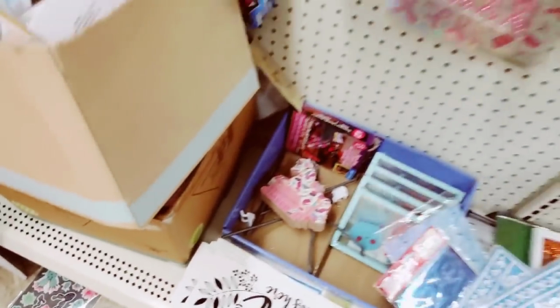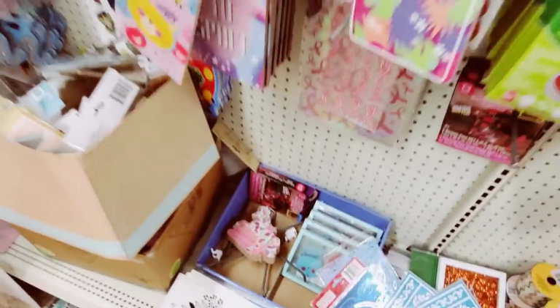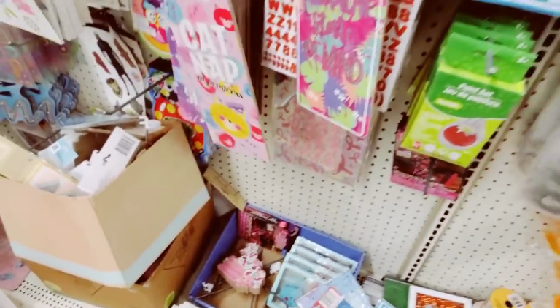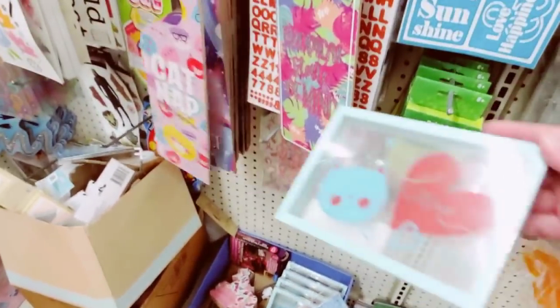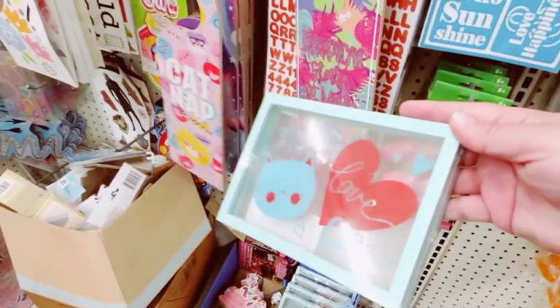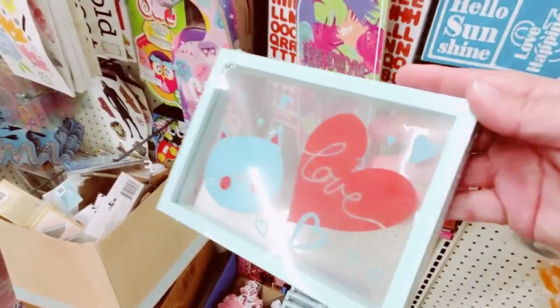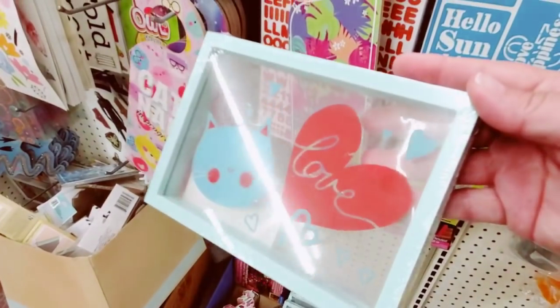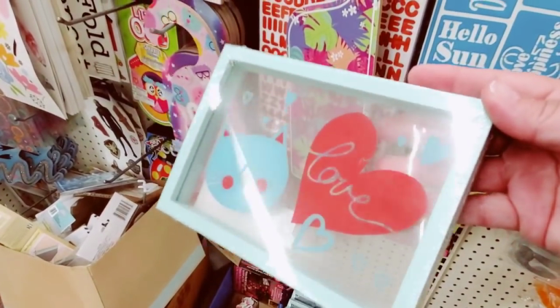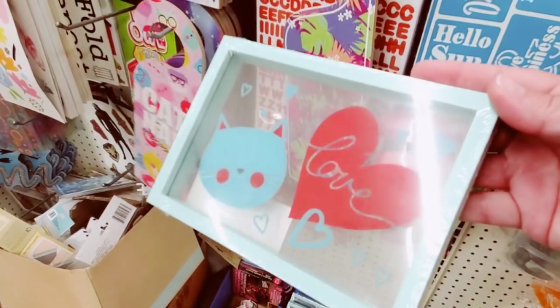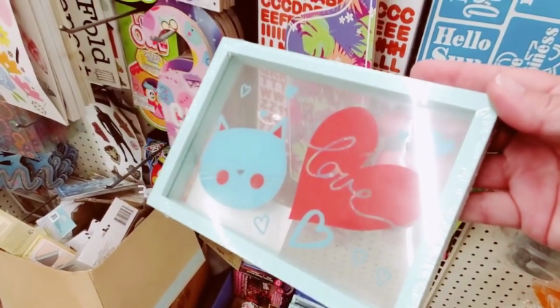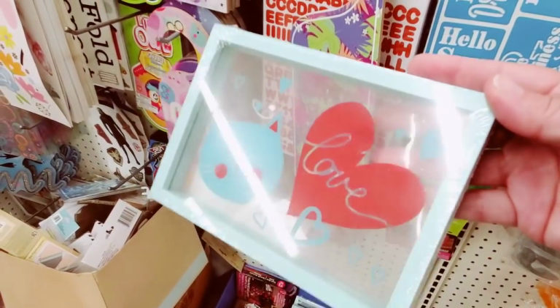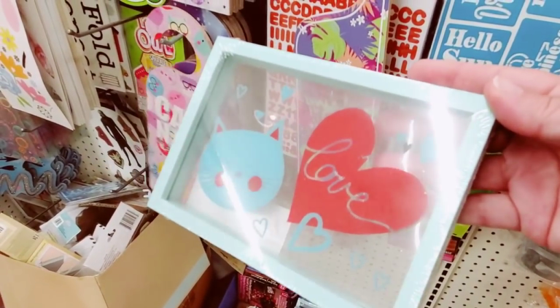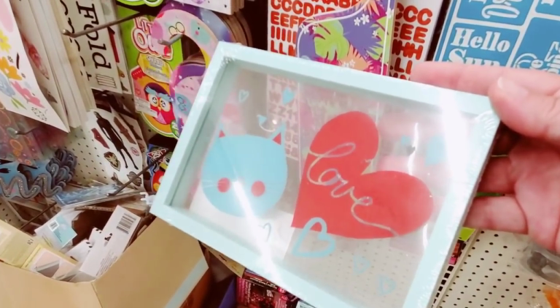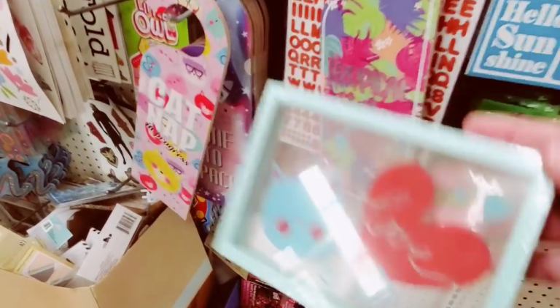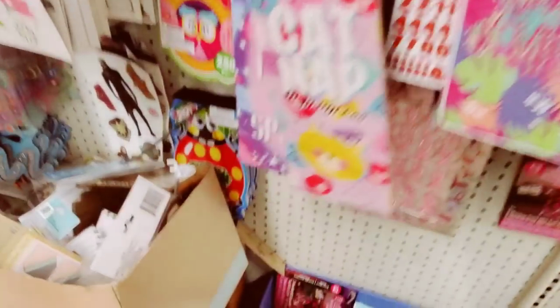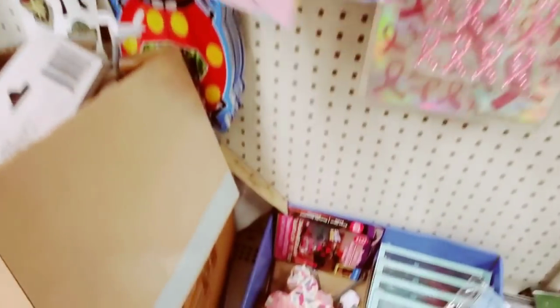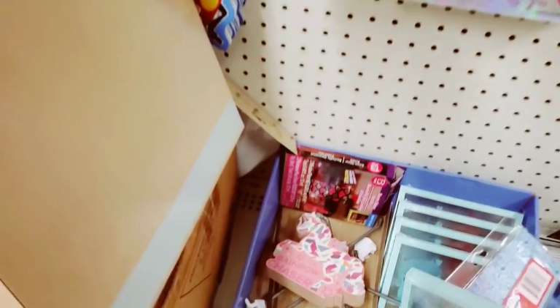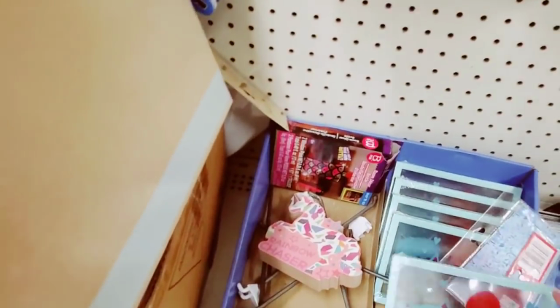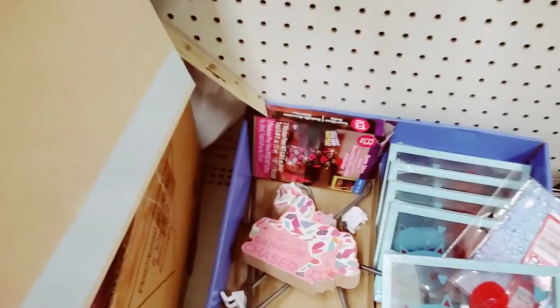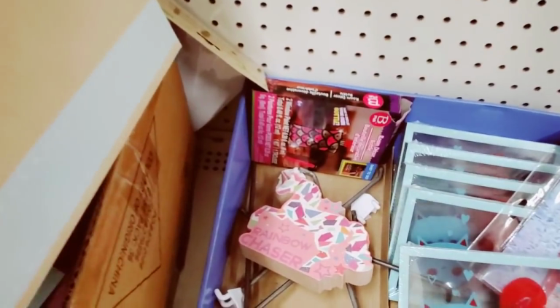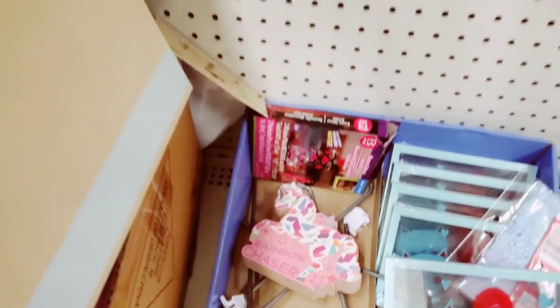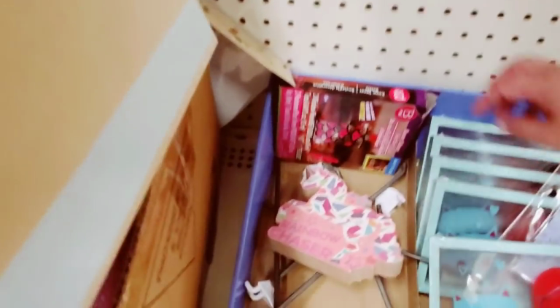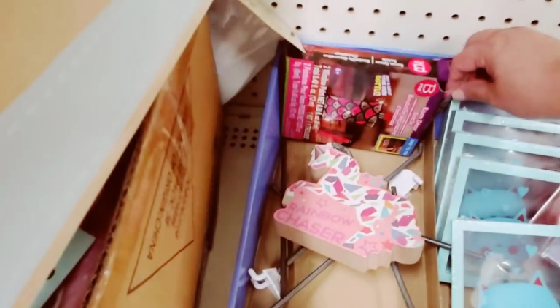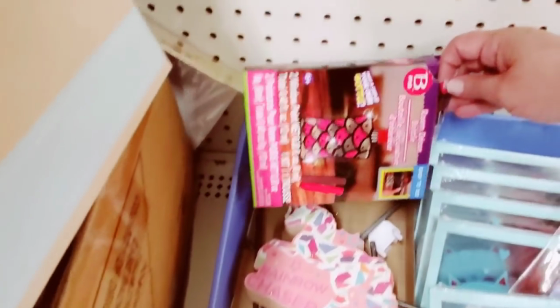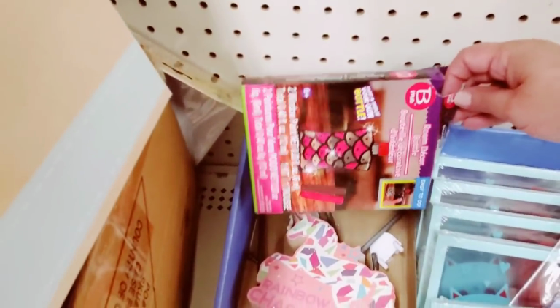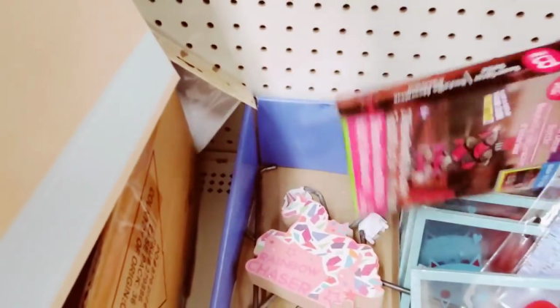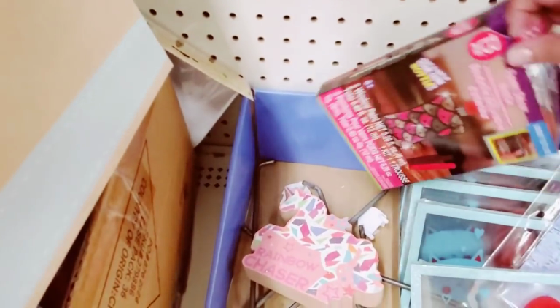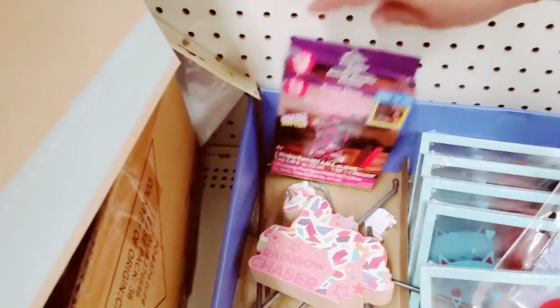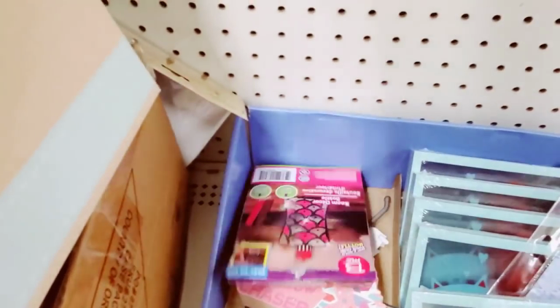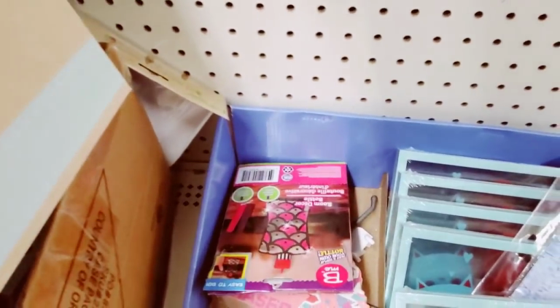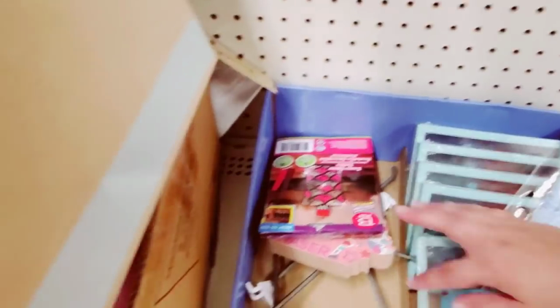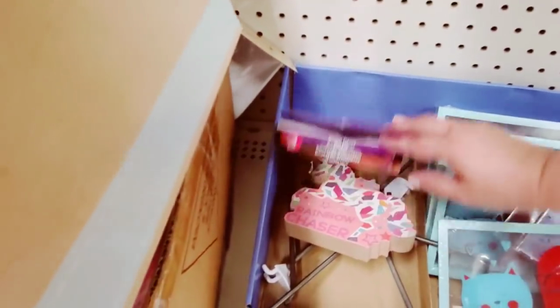And then what's cool is sometimes you uncover neat things — cool shadow box, 'Rainbow Chaser.' I thought it was empty but it's not.